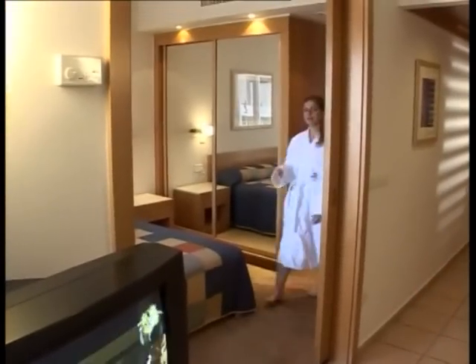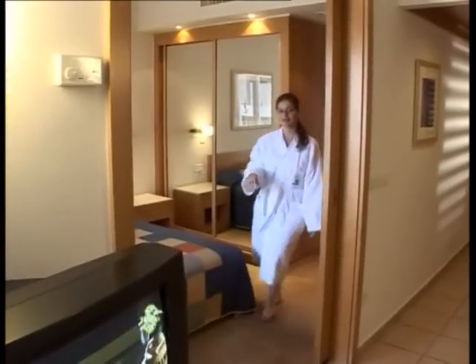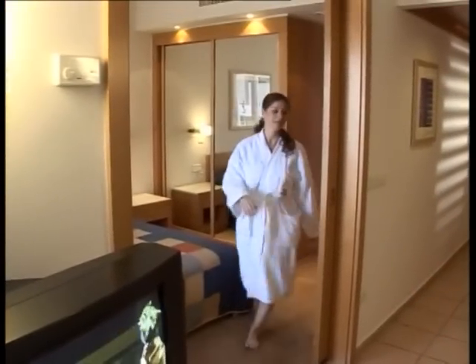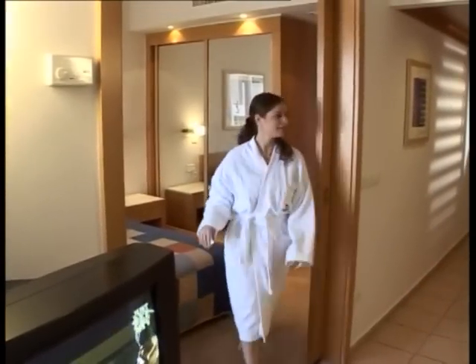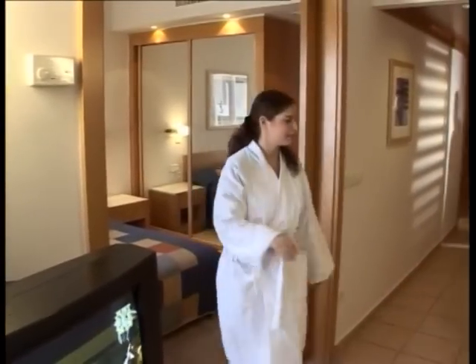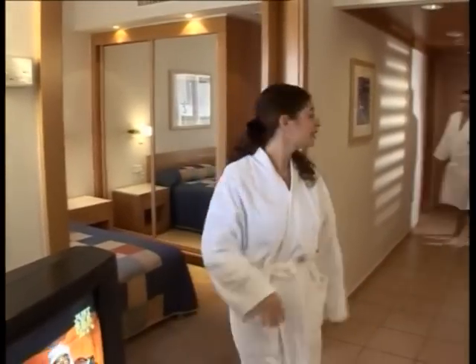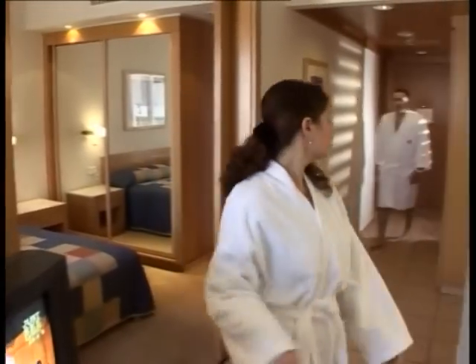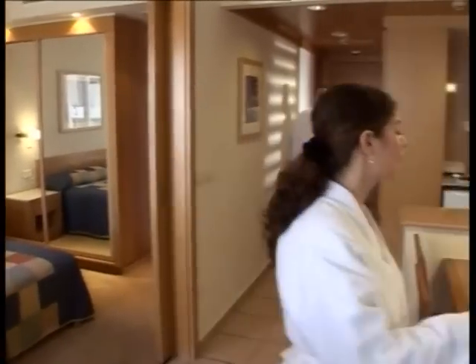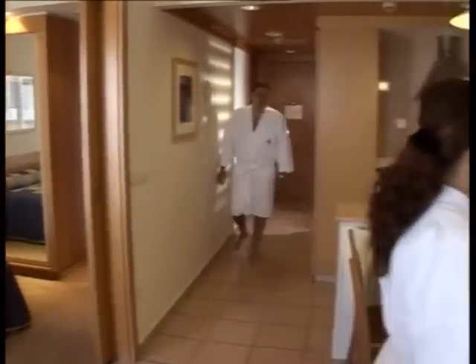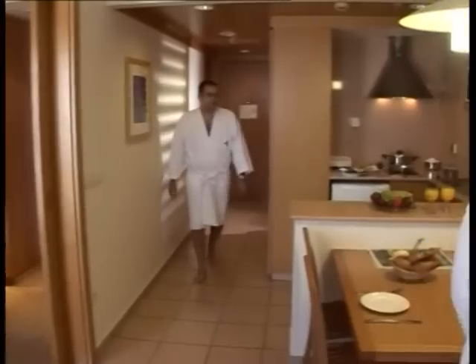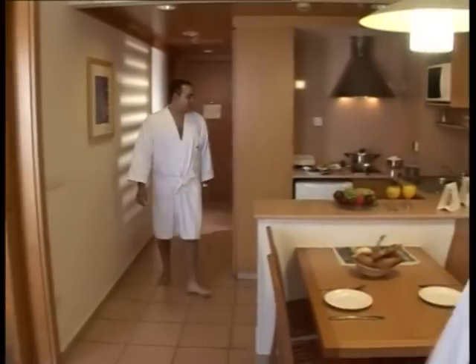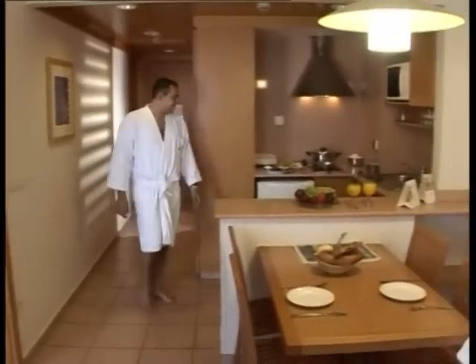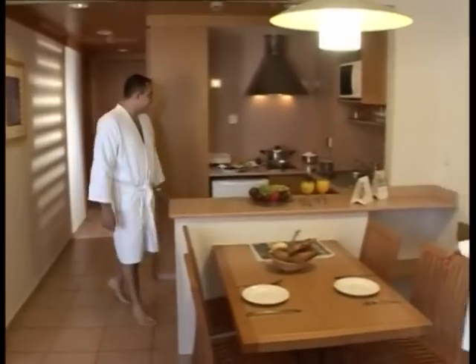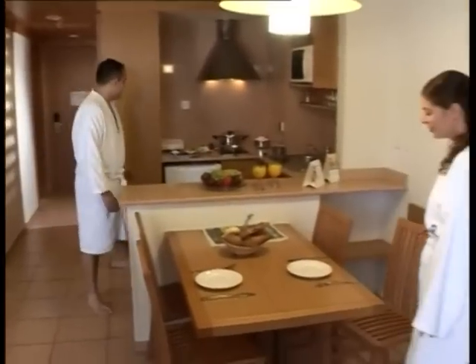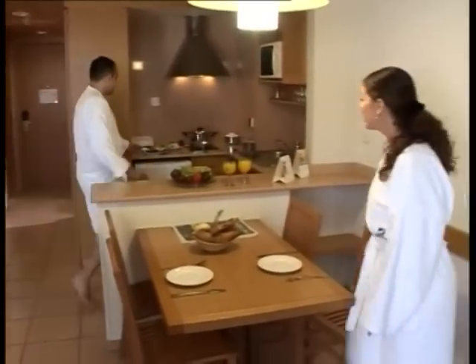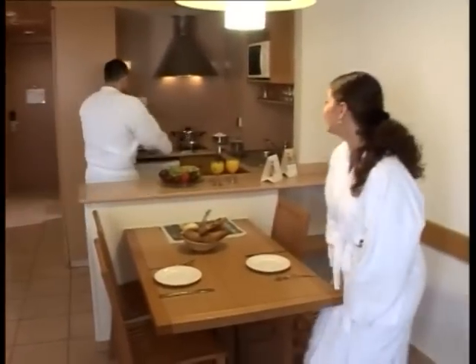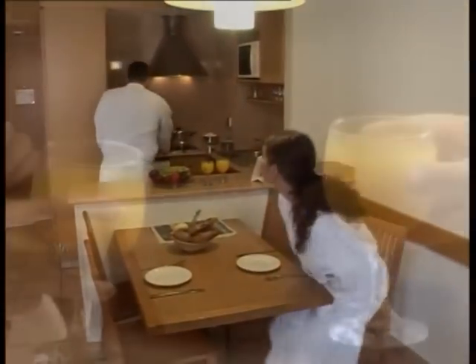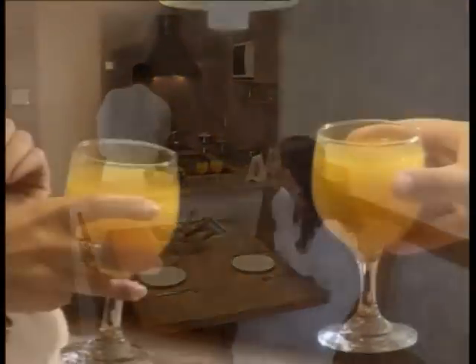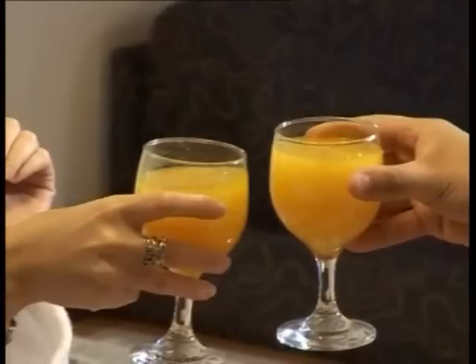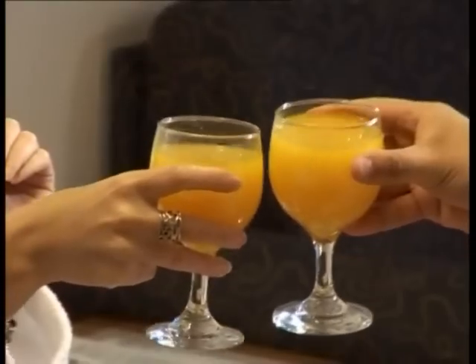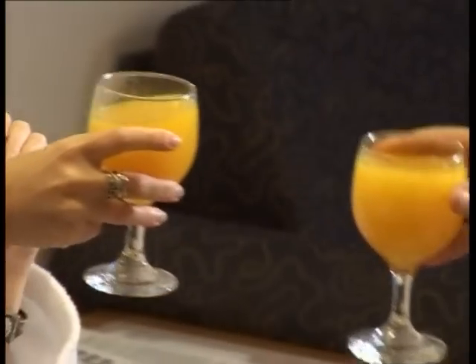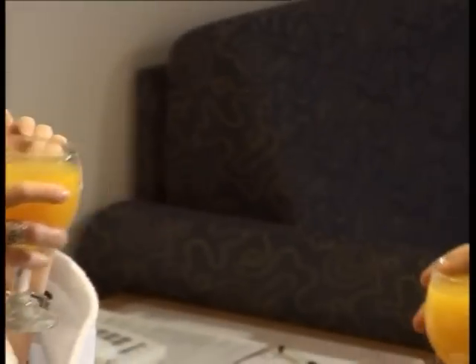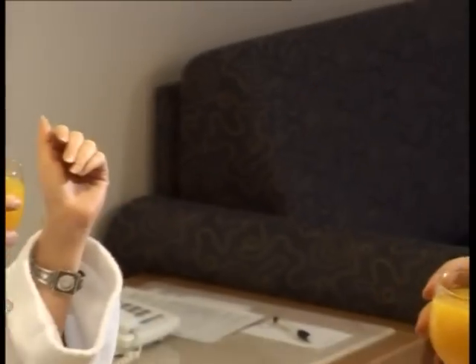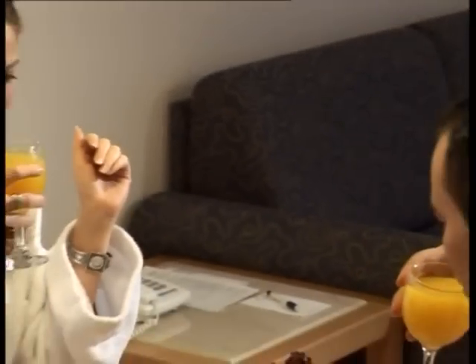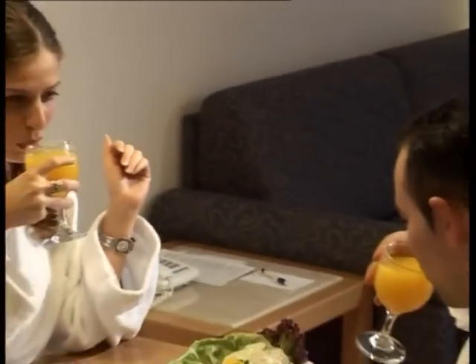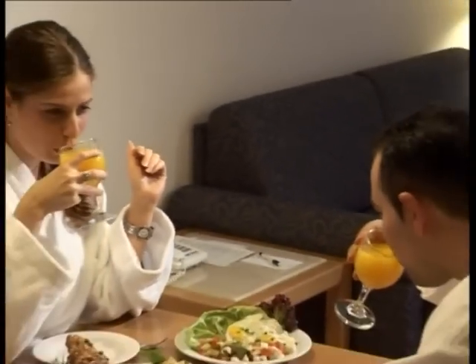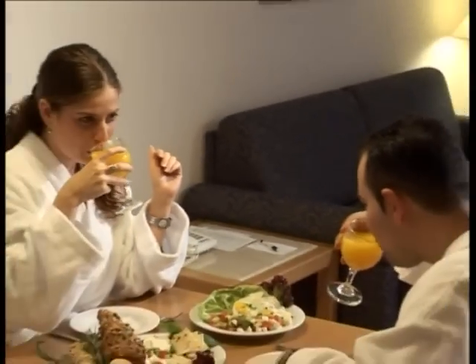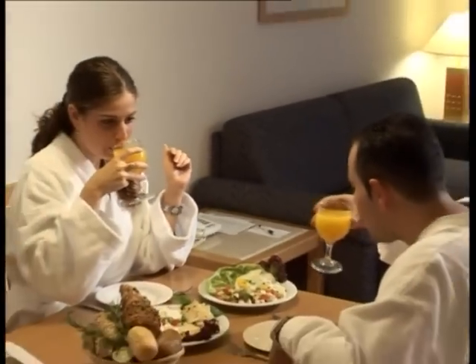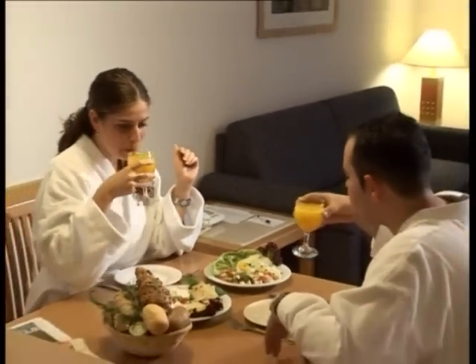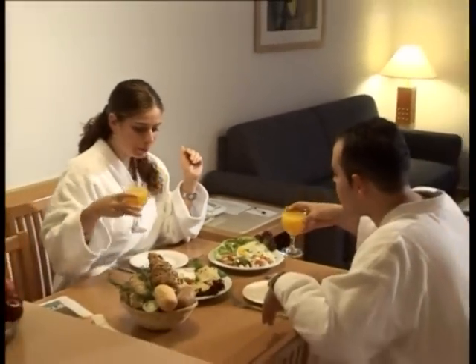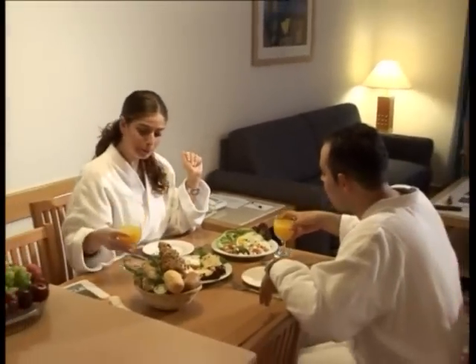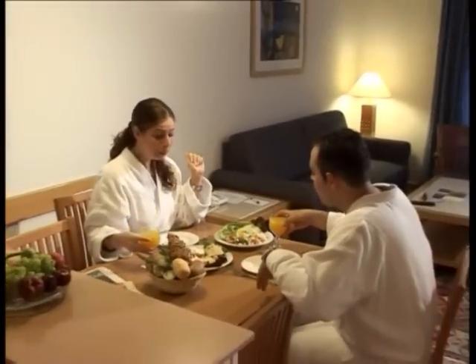The Isrotel Royal Garden is Isrotel's leading all-suite hotel, with spacious and well-appointed suites ideal for couples or families of four to eight people.